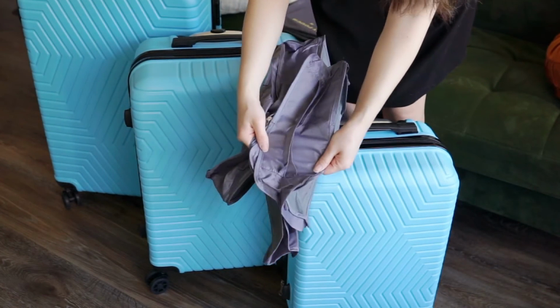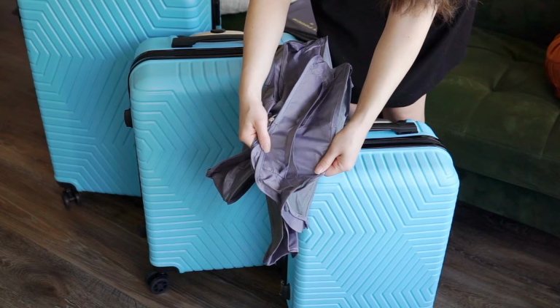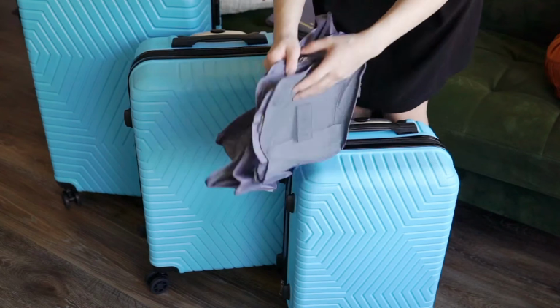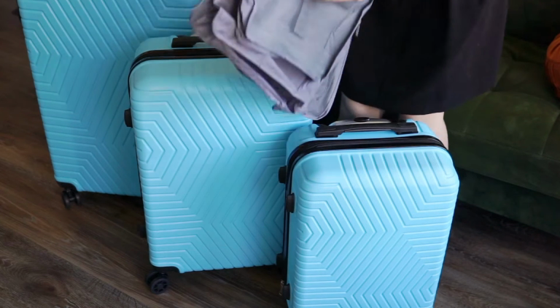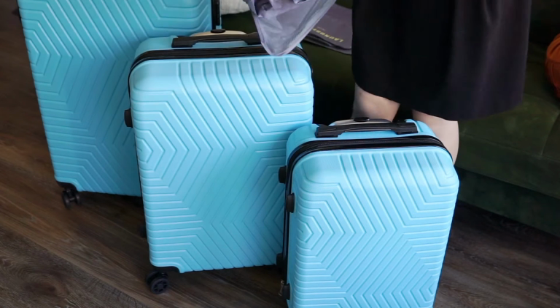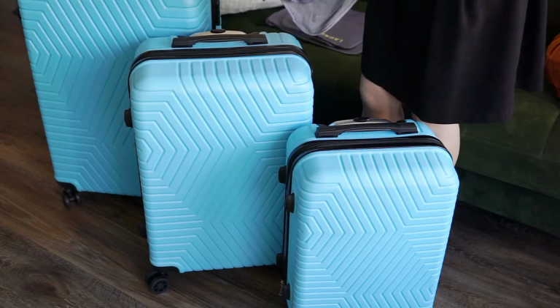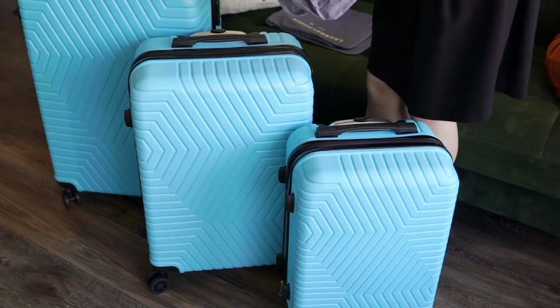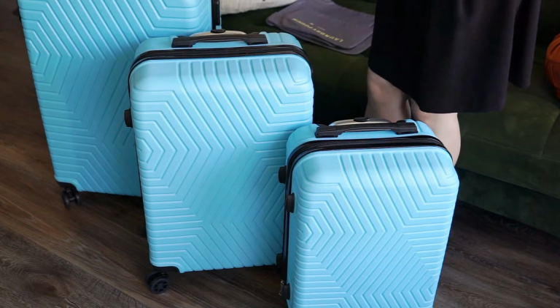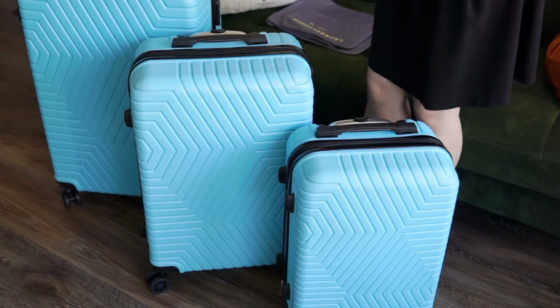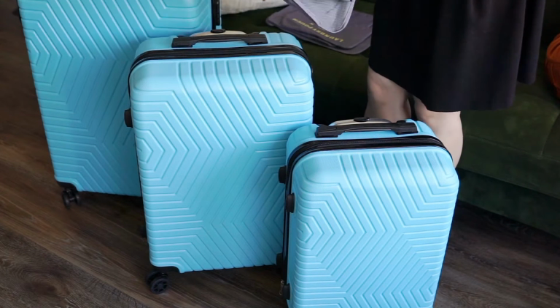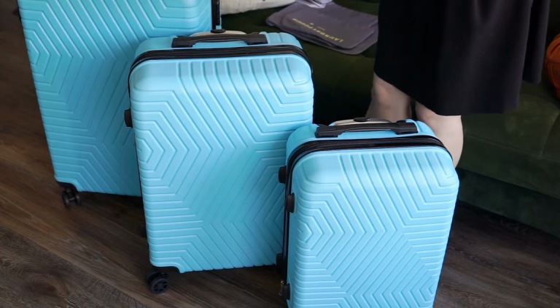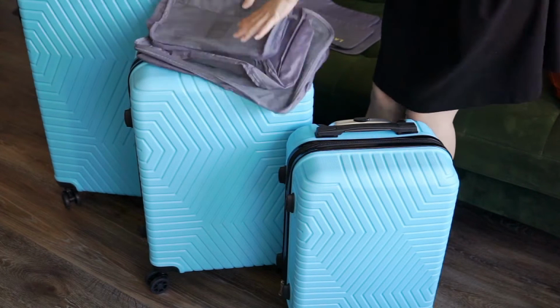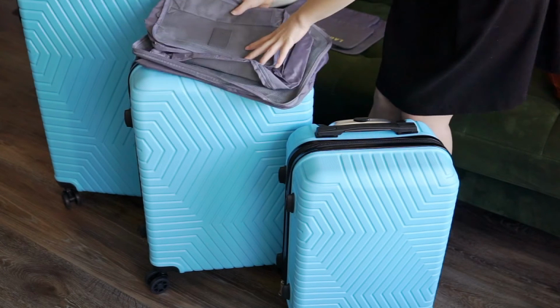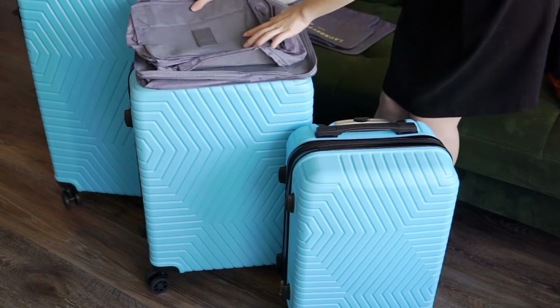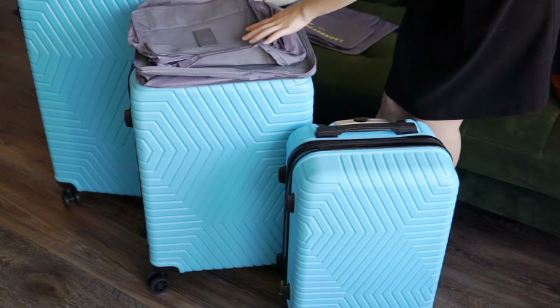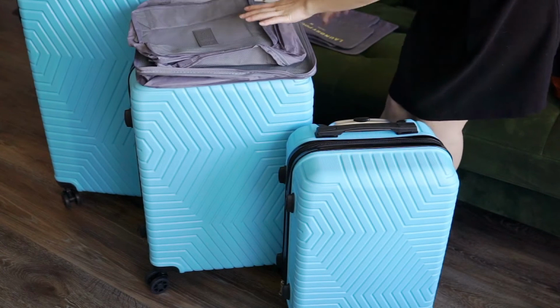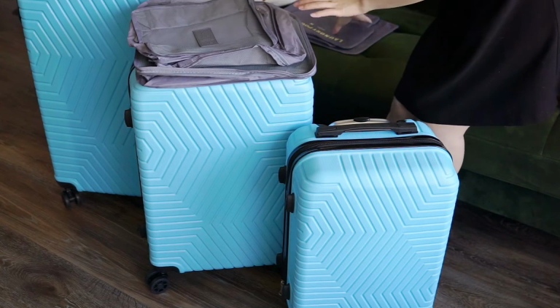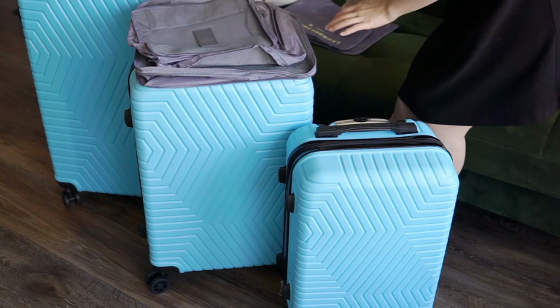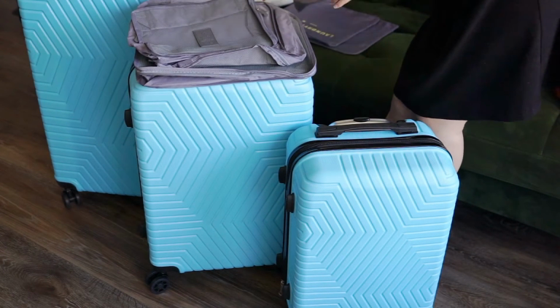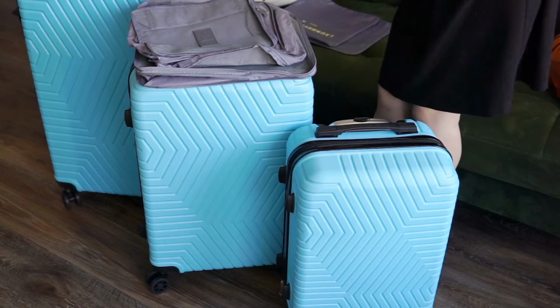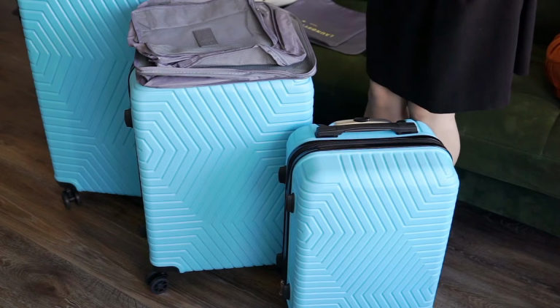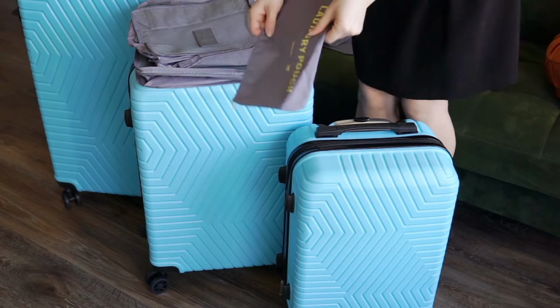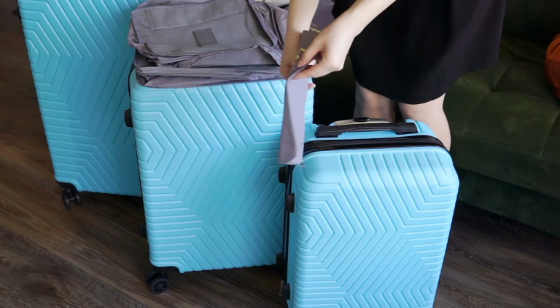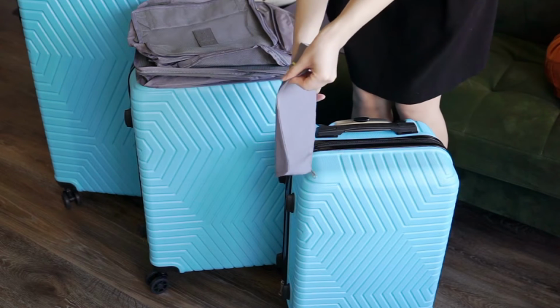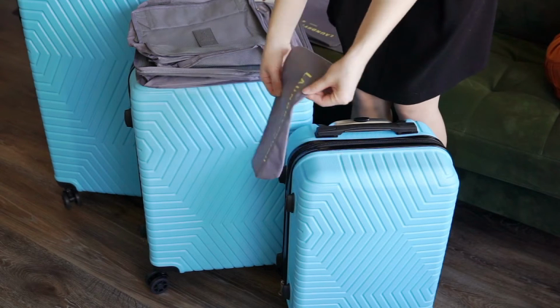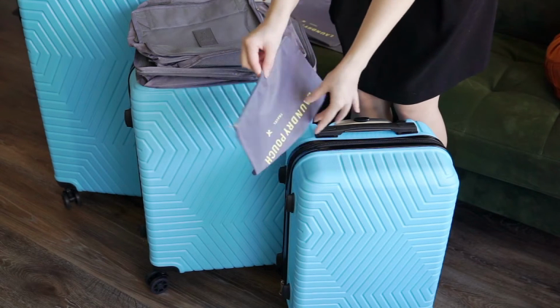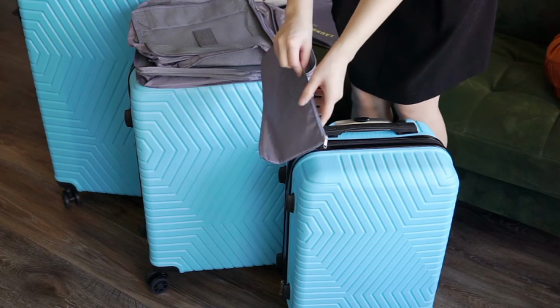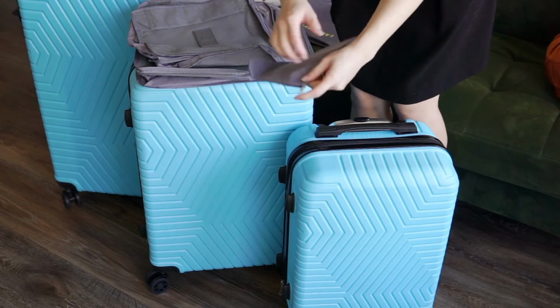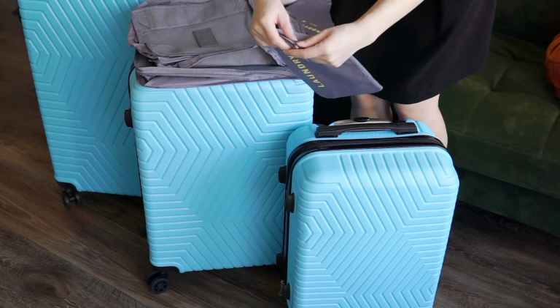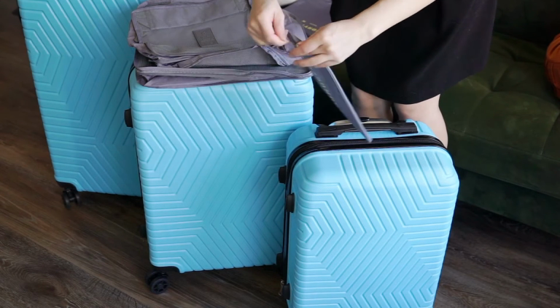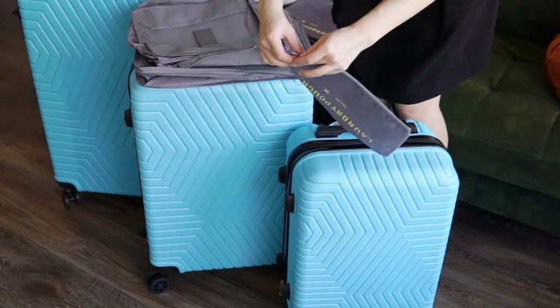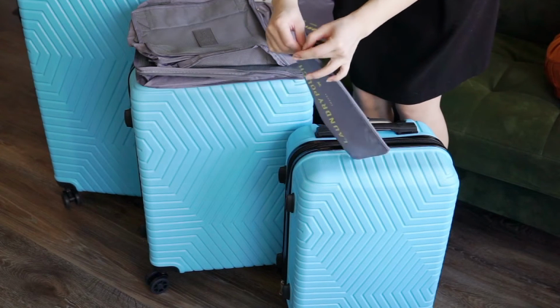The organizers are zippered along three sides and have that depth, while the matching laundry bags are zippered along only one and are pretty flat, which makes them easy to tell apart.